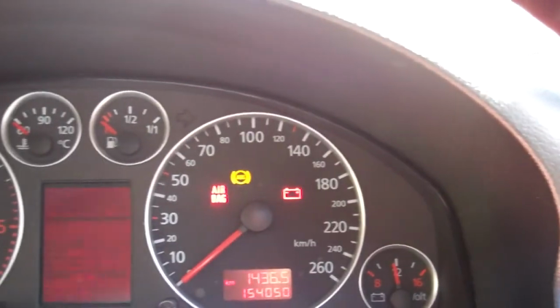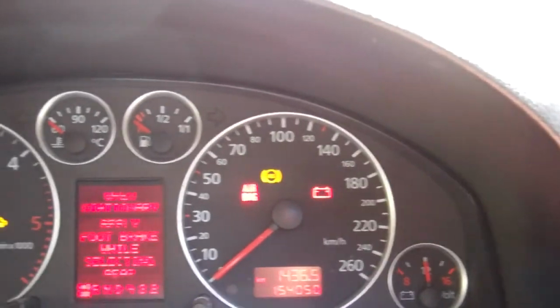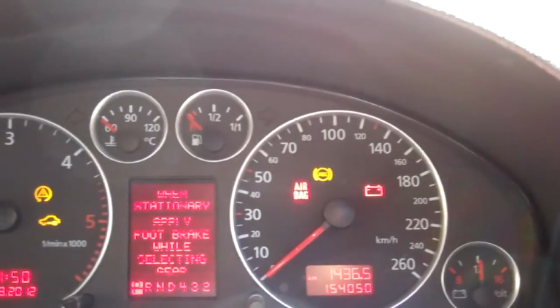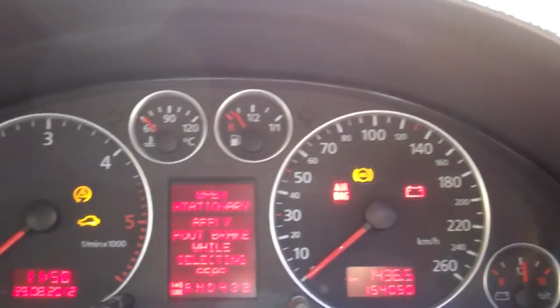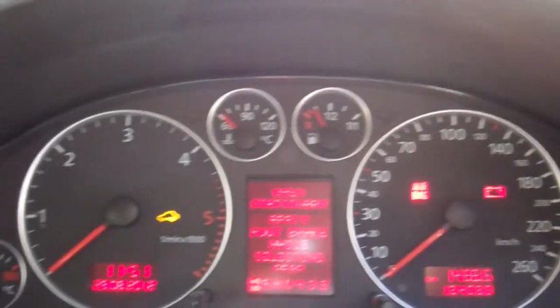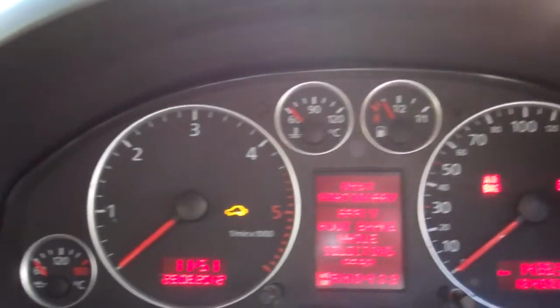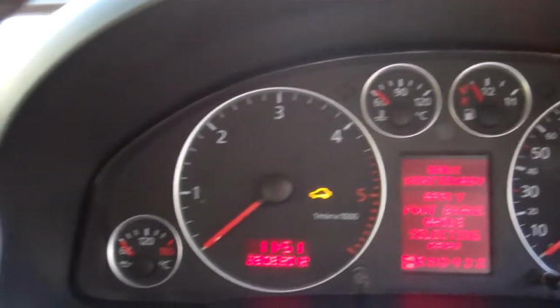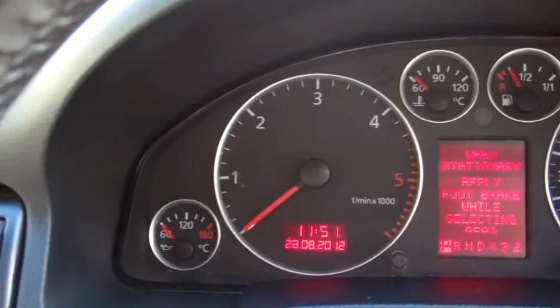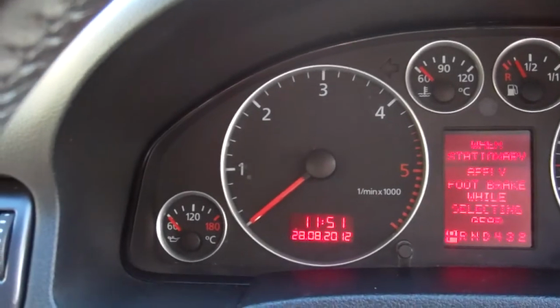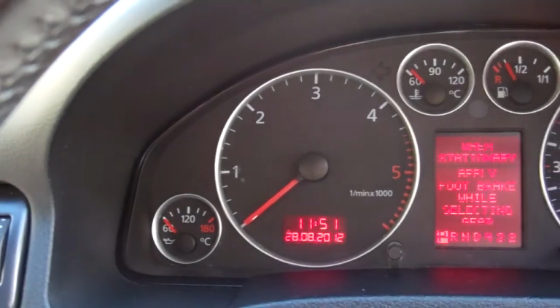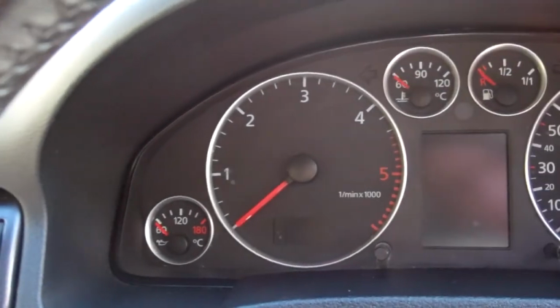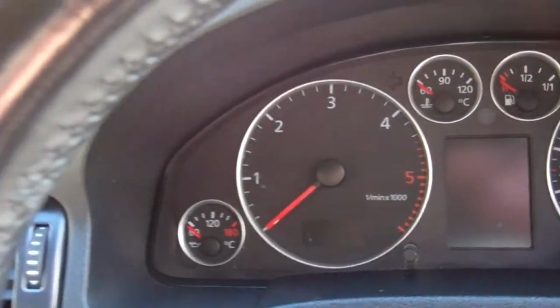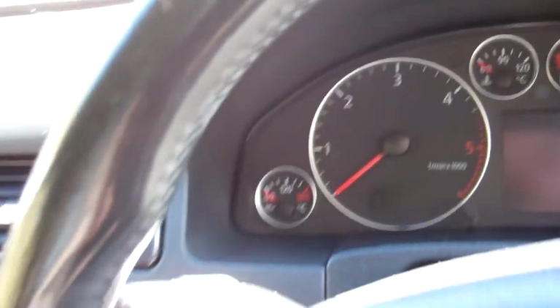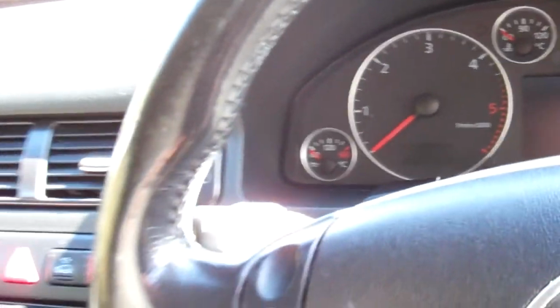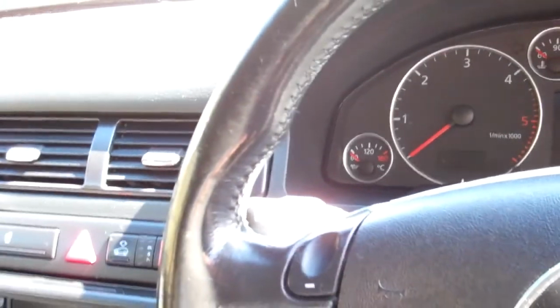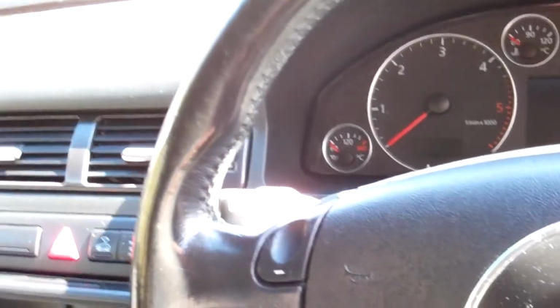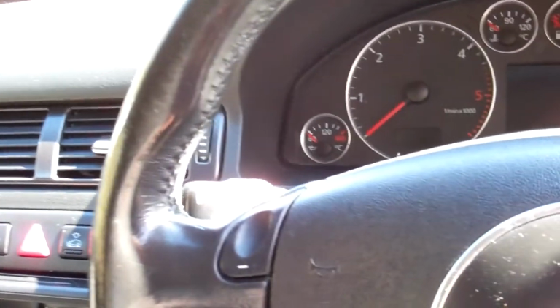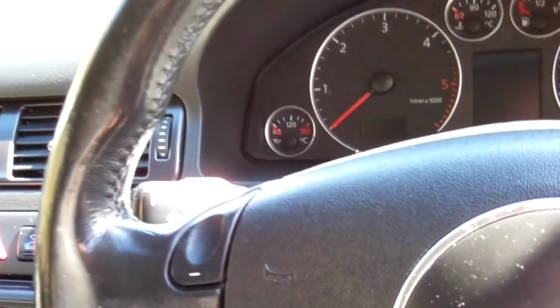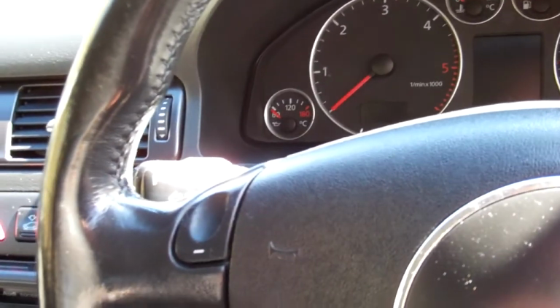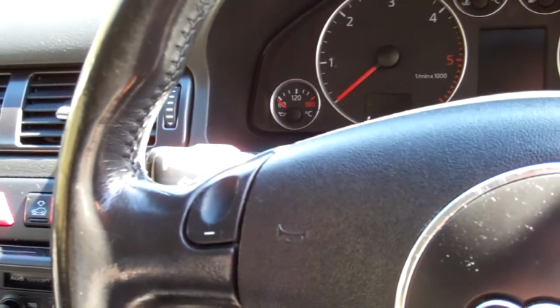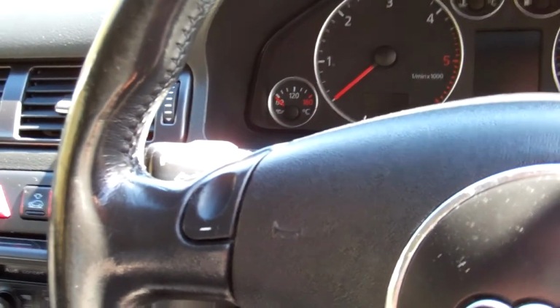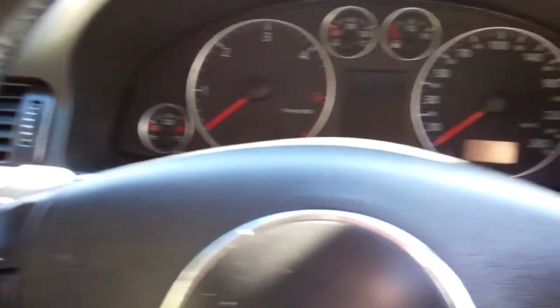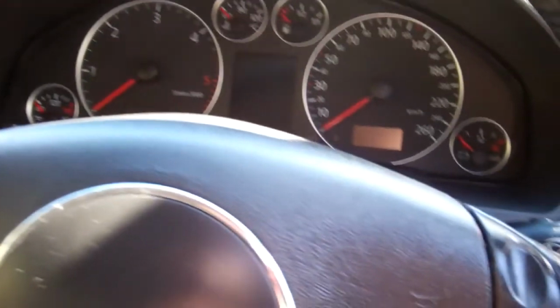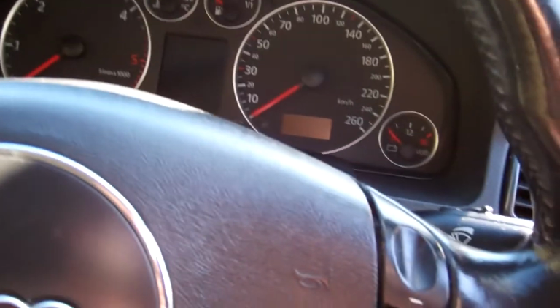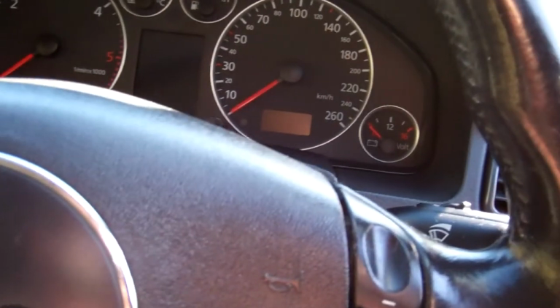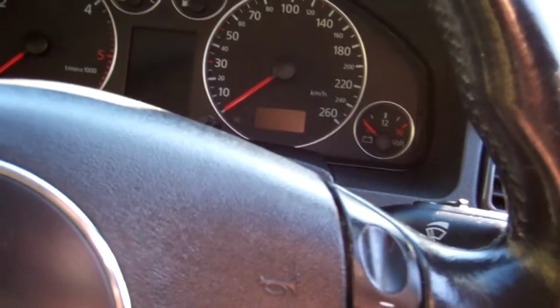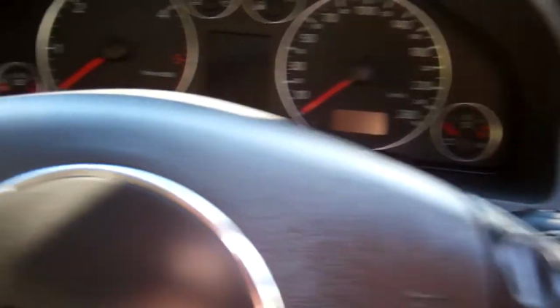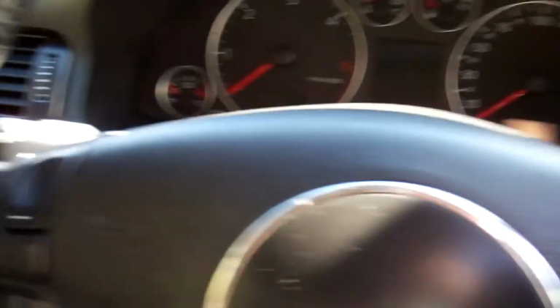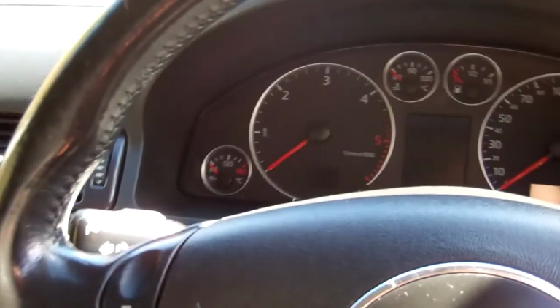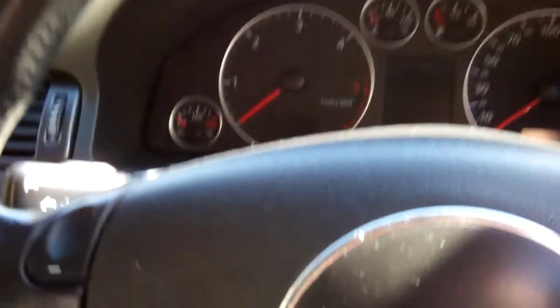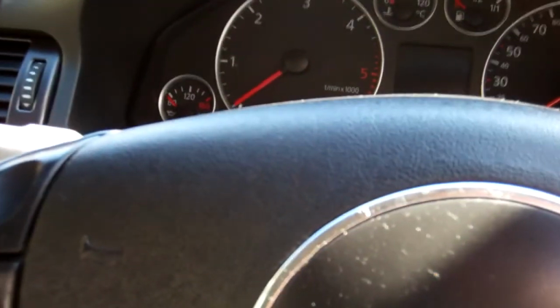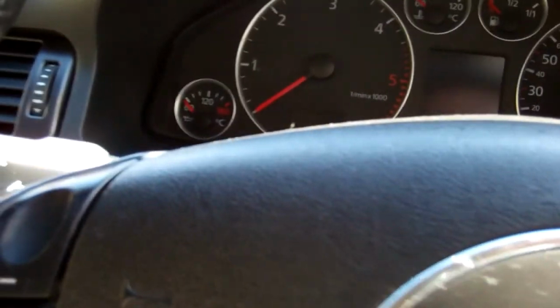ABS in this model — good safety. You can see on the steering wheel you can manually adjust the gears with the plus and minus paddle shifters. That's a cool feature.